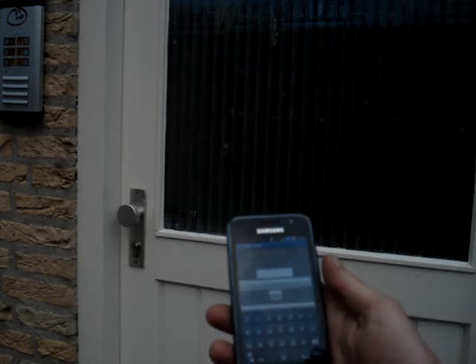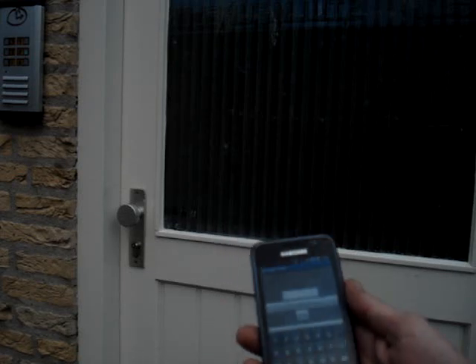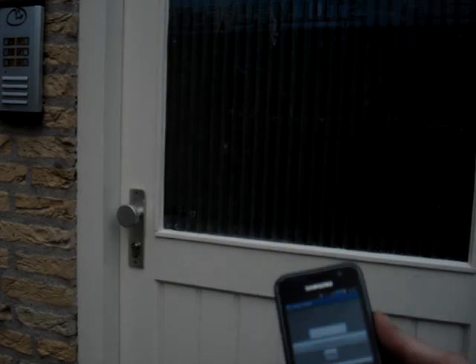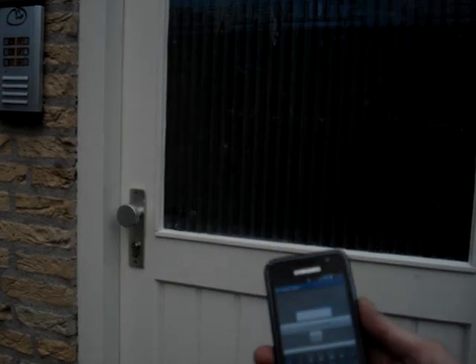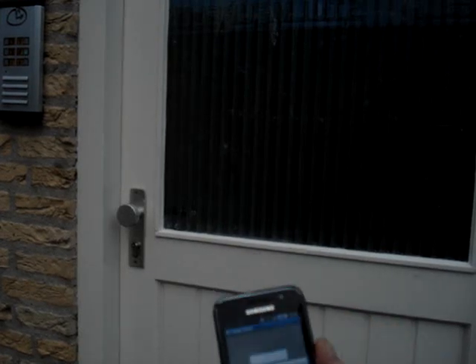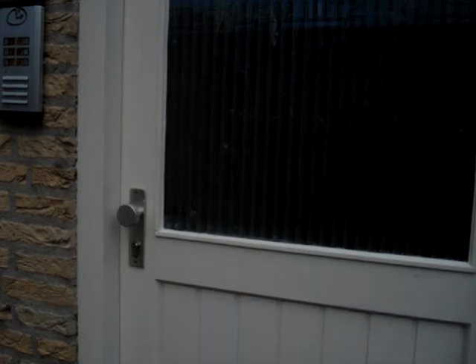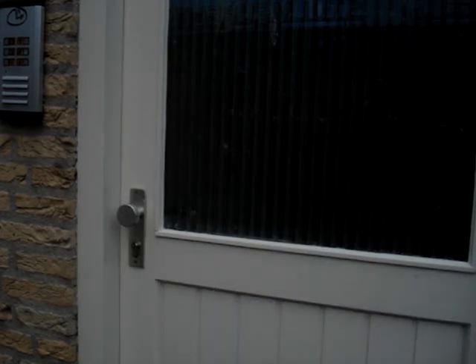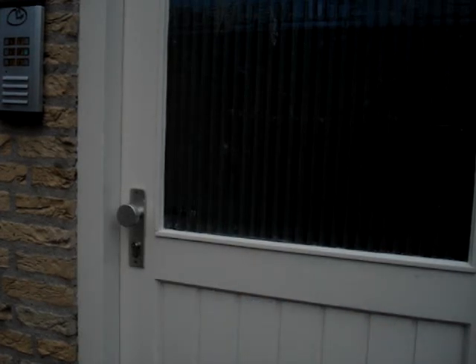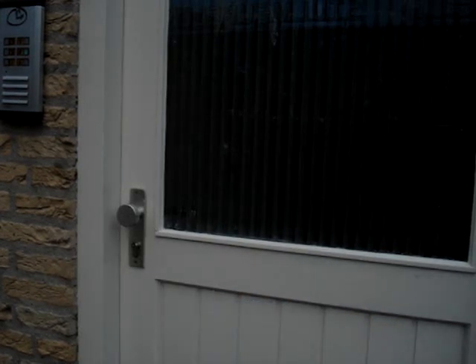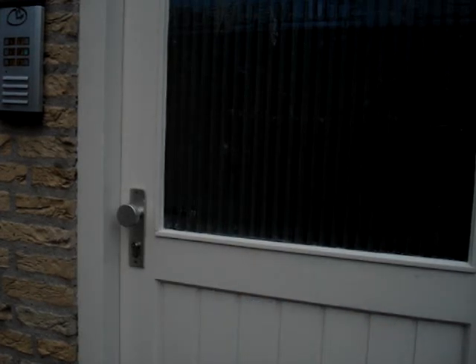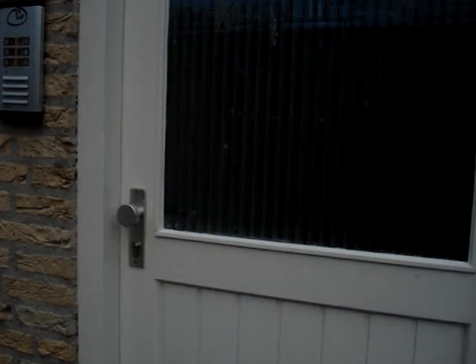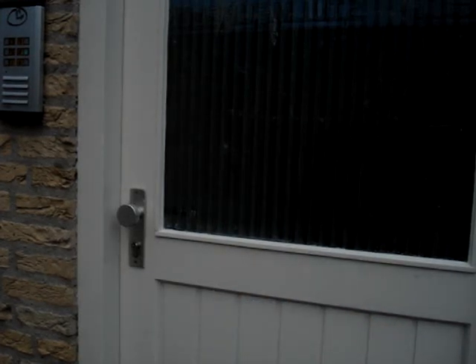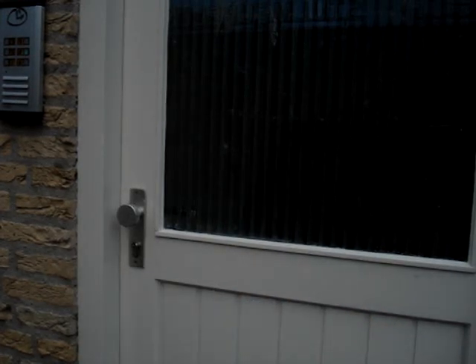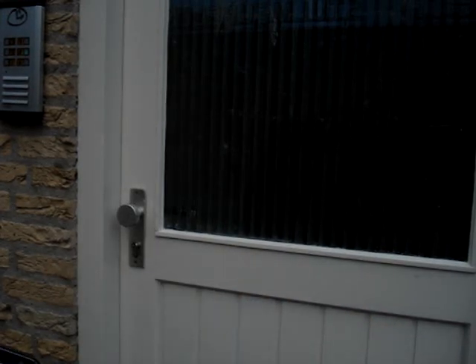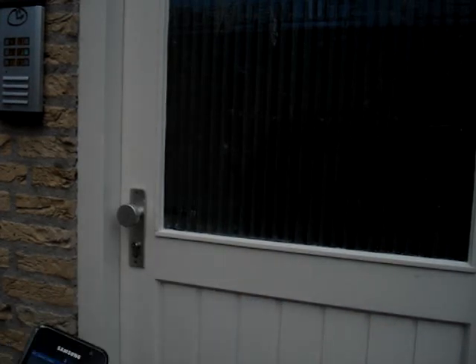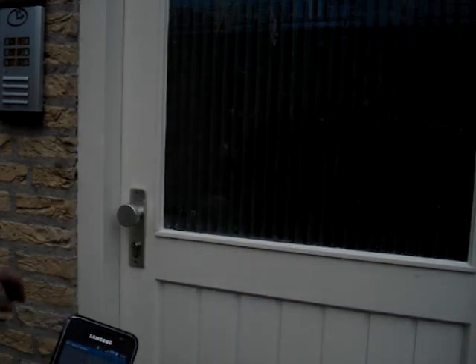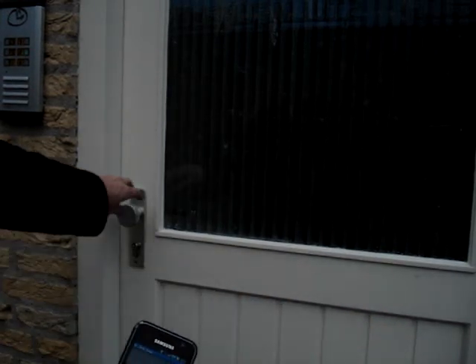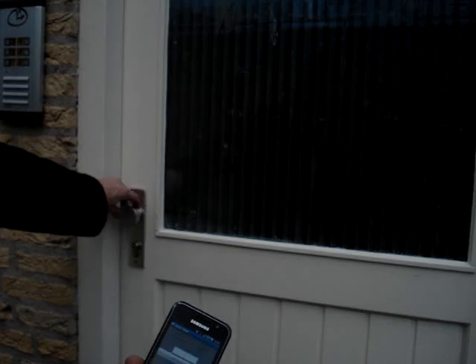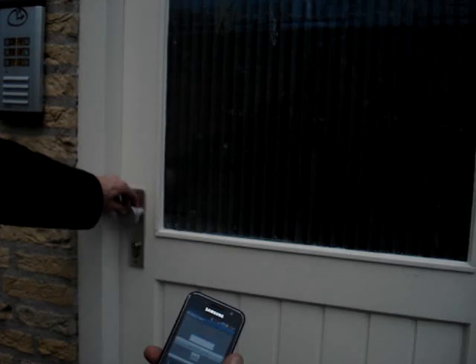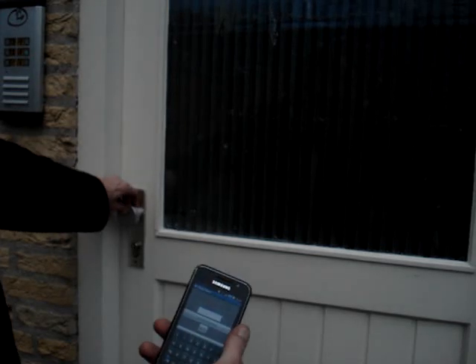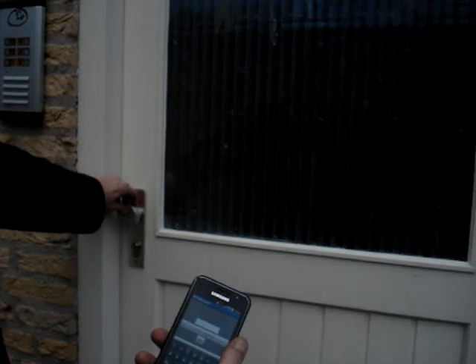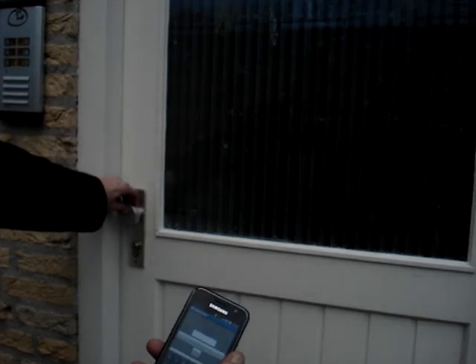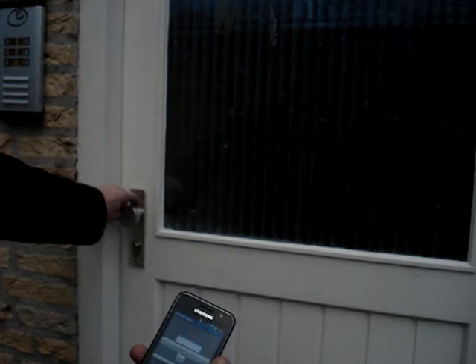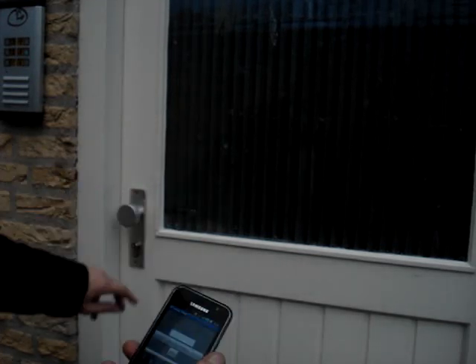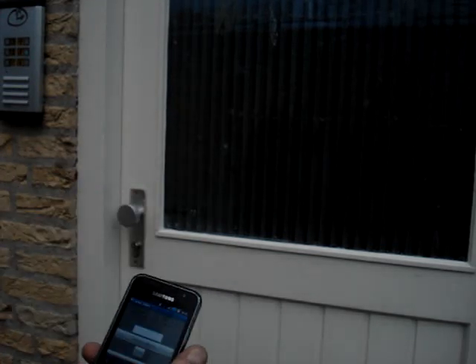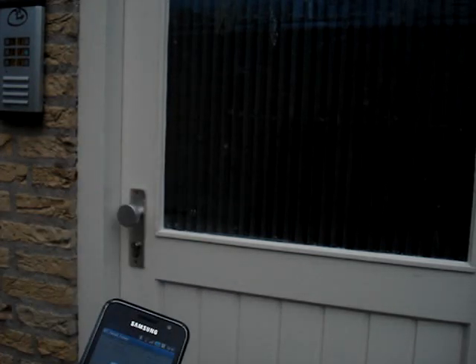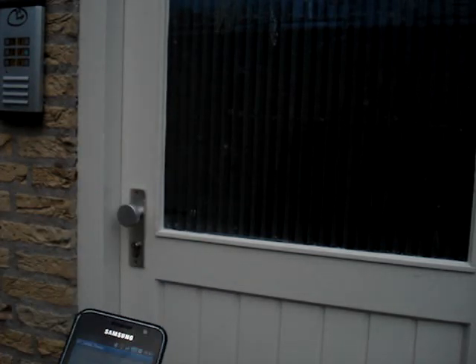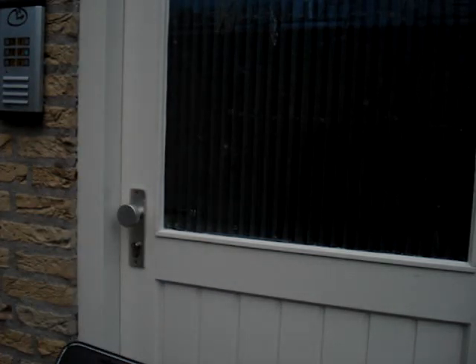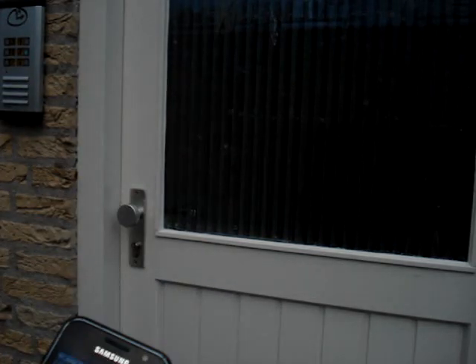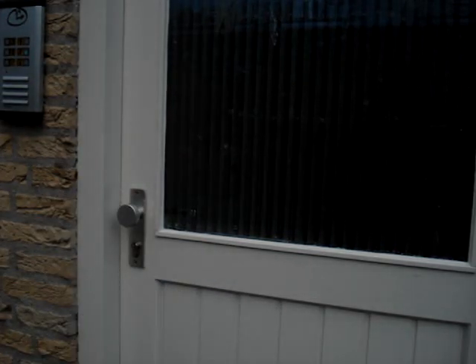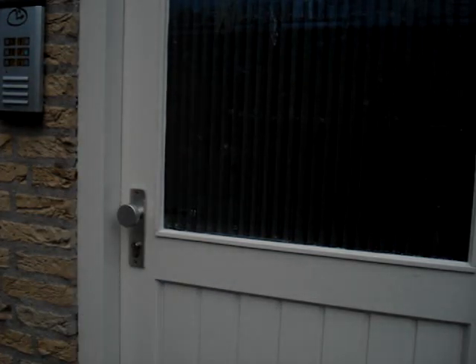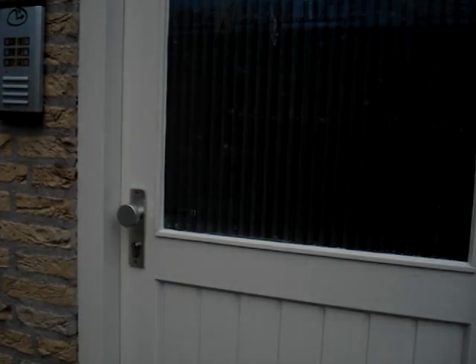Hello, this is Markus with my first ever outdoor video. As you can see, my front door is... what?